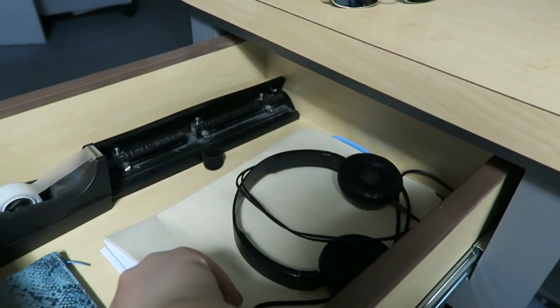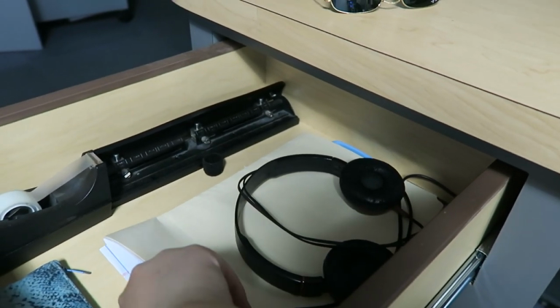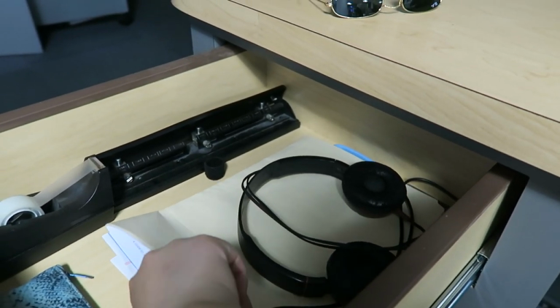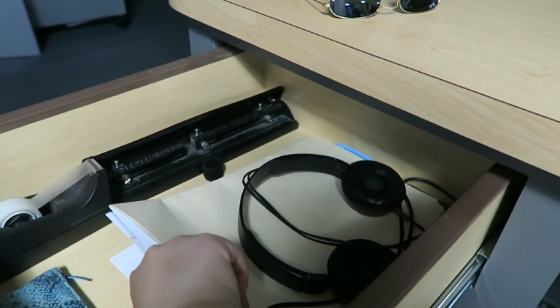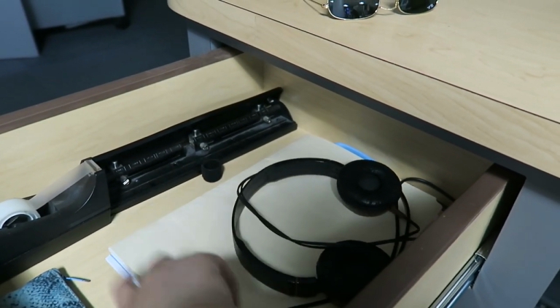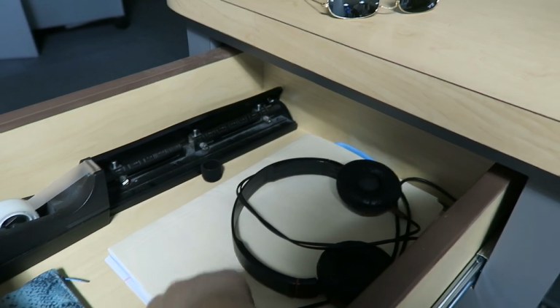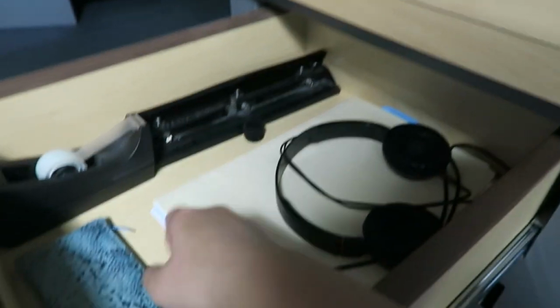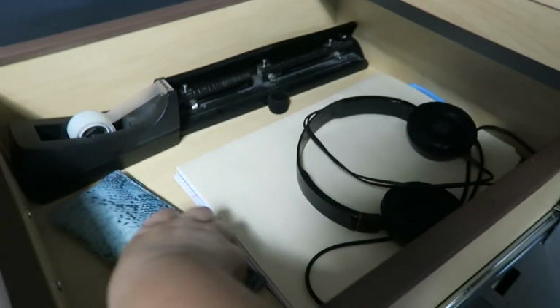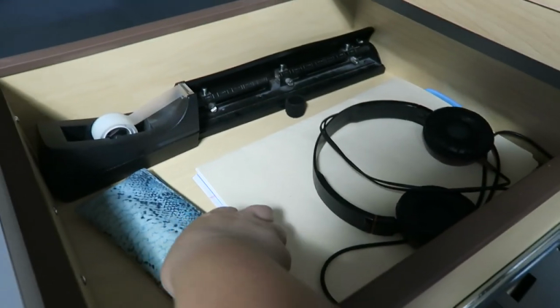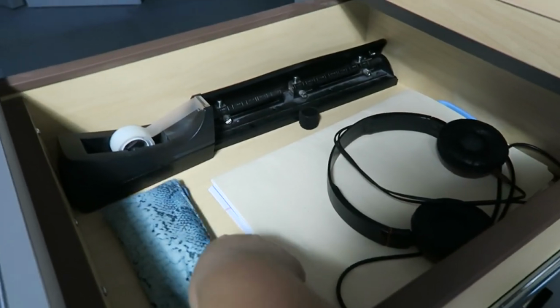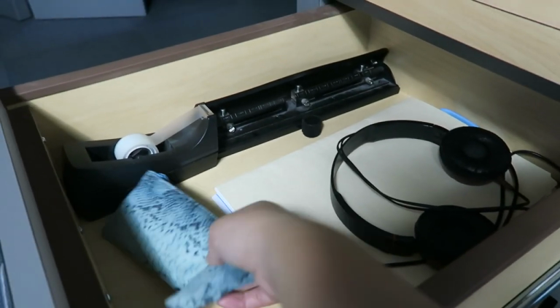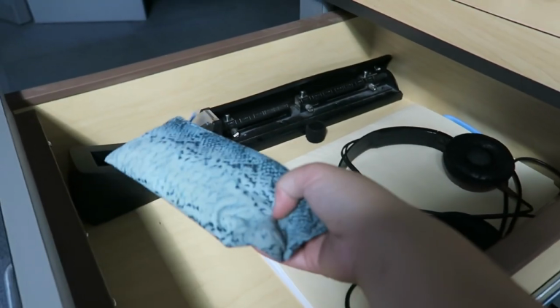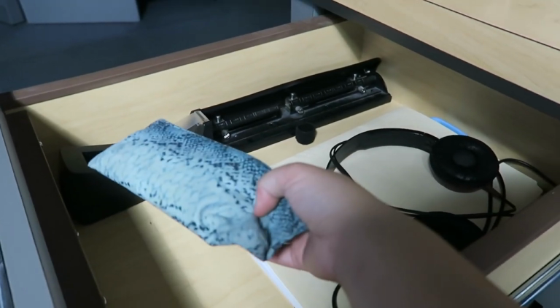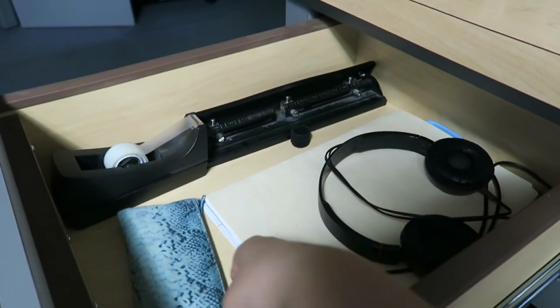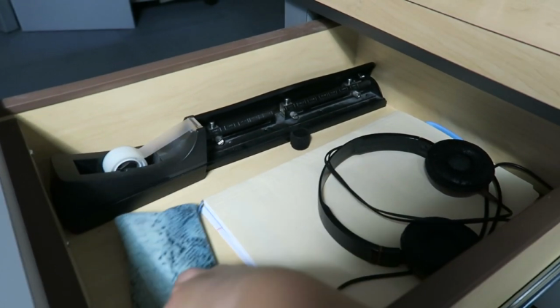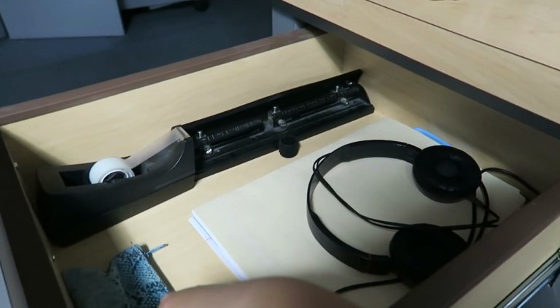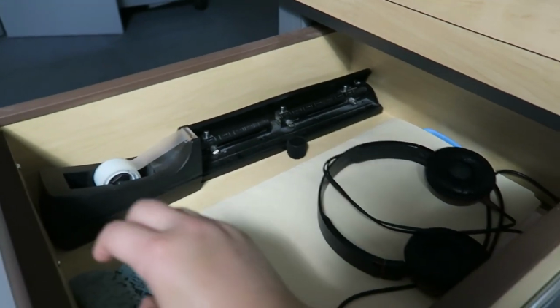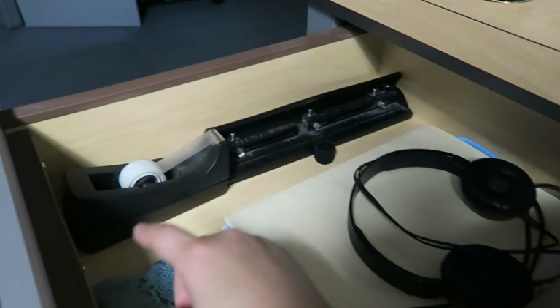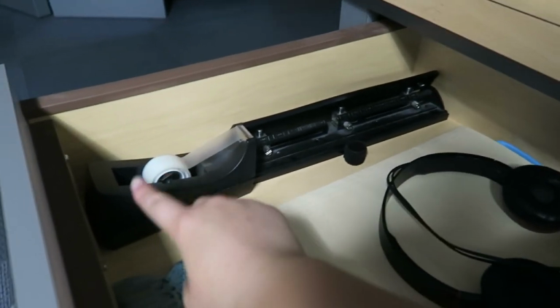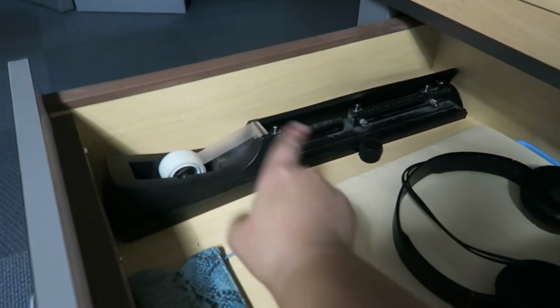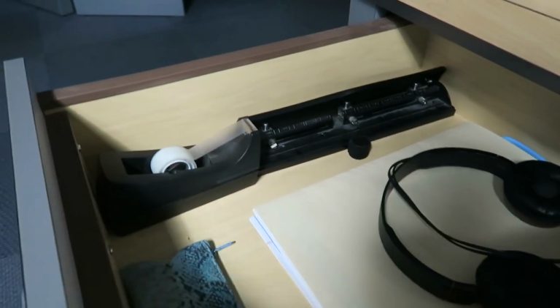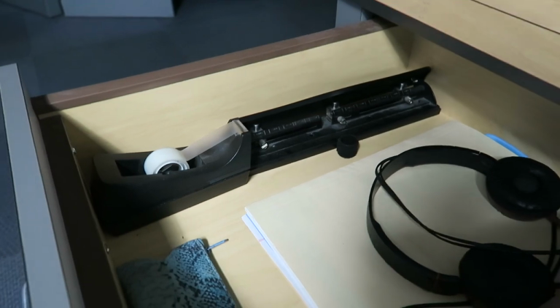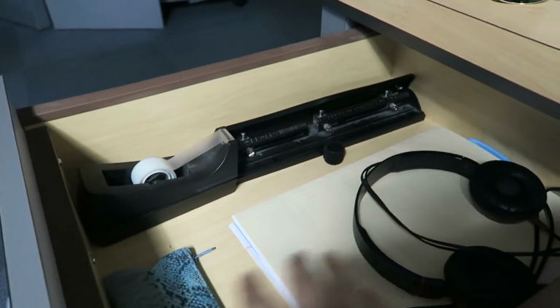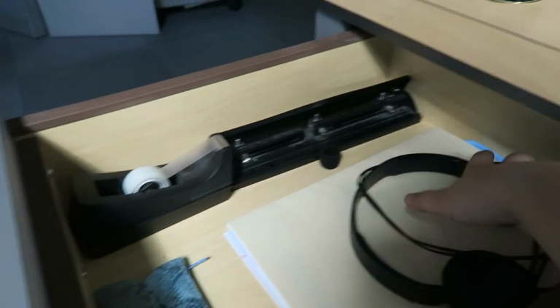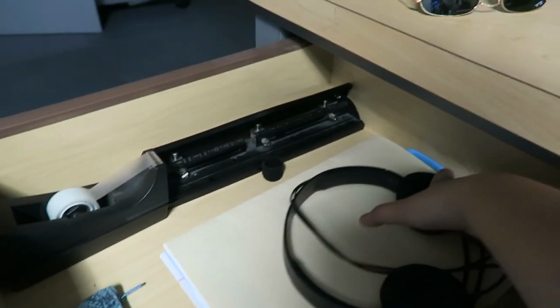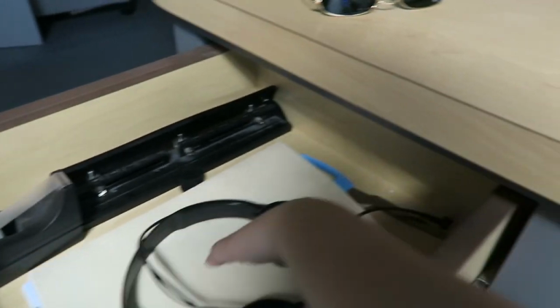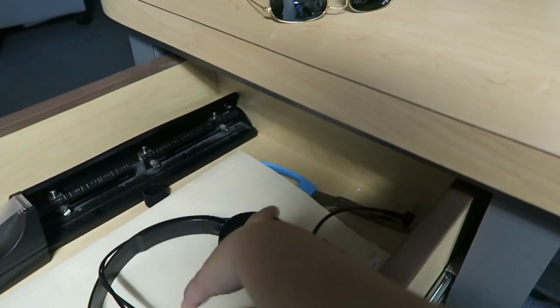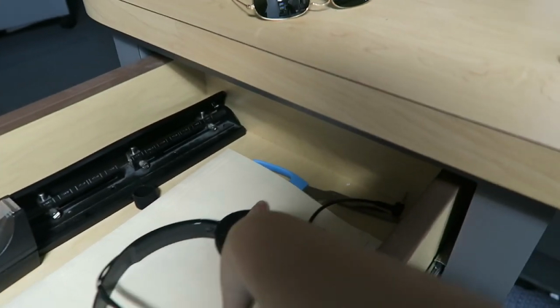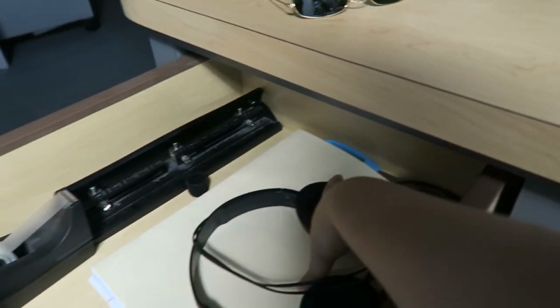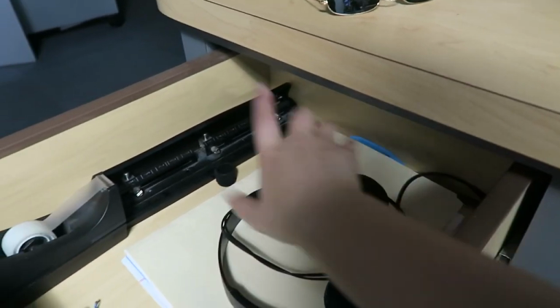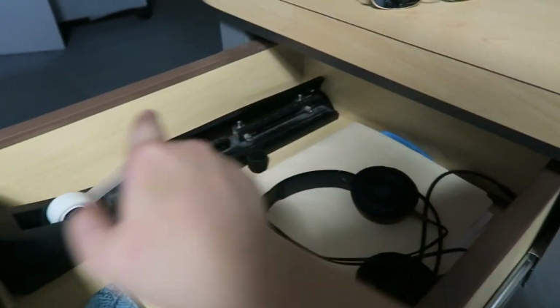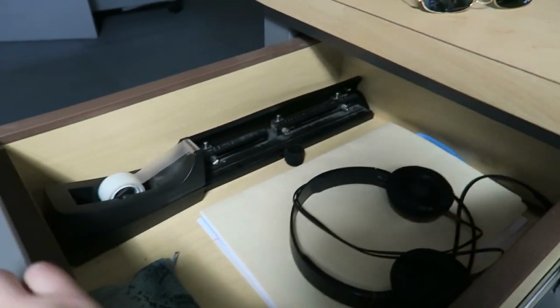In this drawer I keep headphones and the paperwork about my job. In here I keep napkins. And then we have some office supplies — we also have scissors back here, a hole punch, and tape.